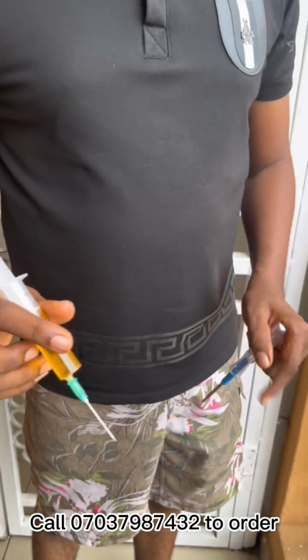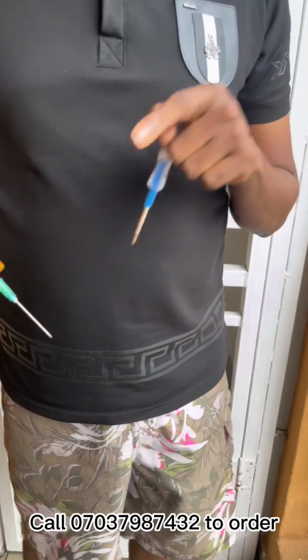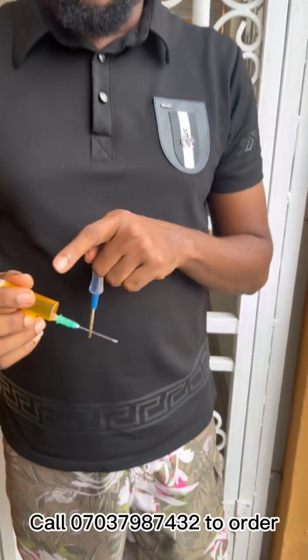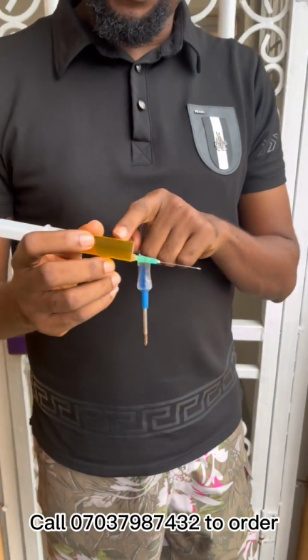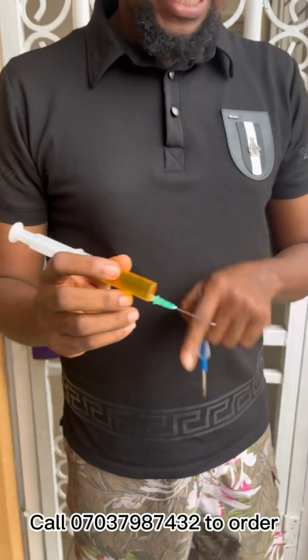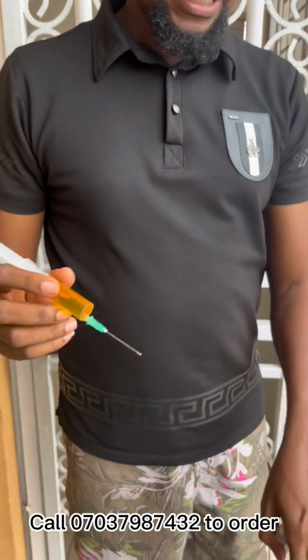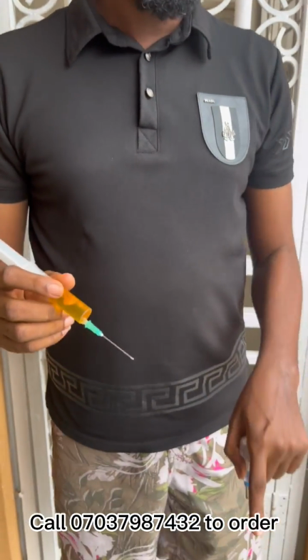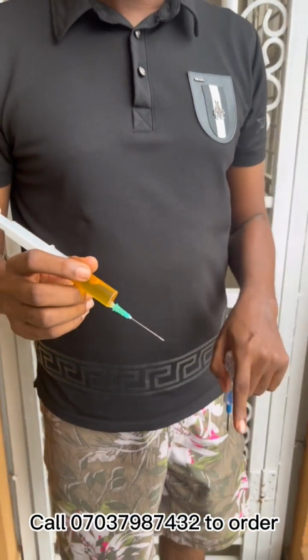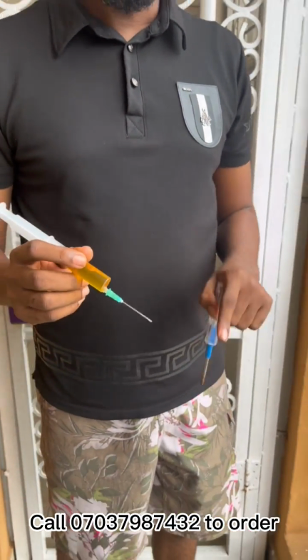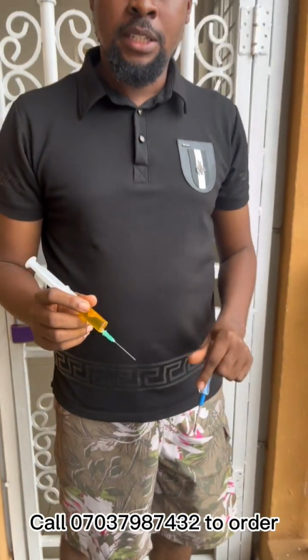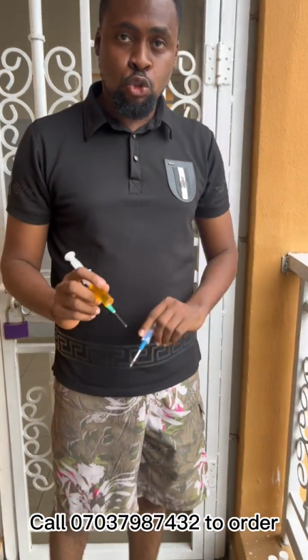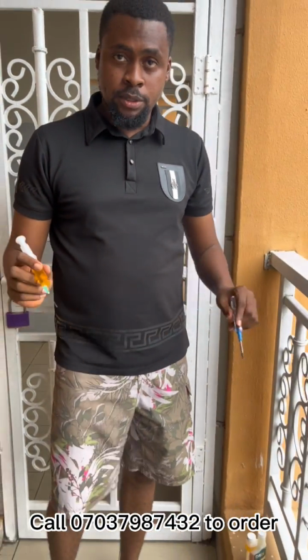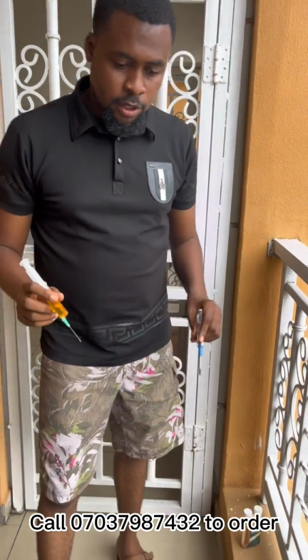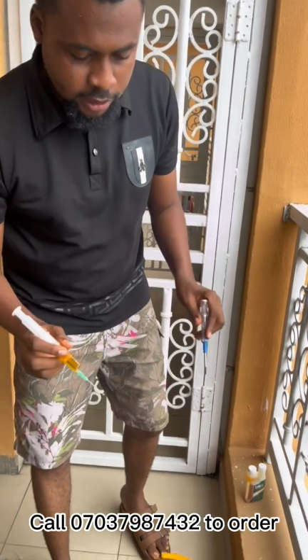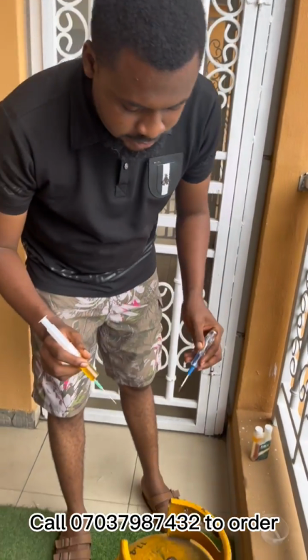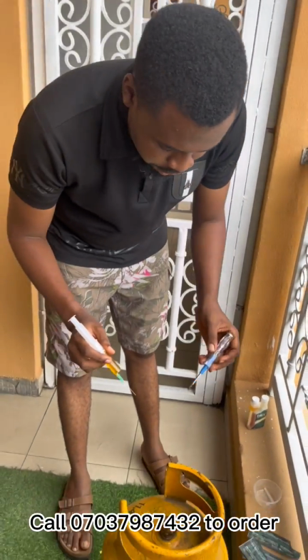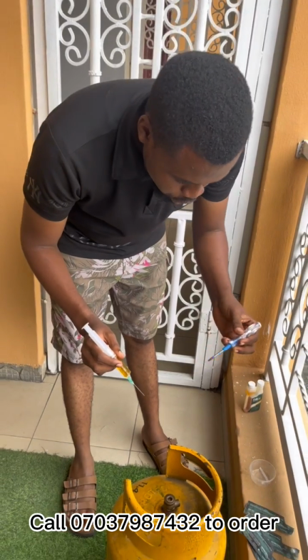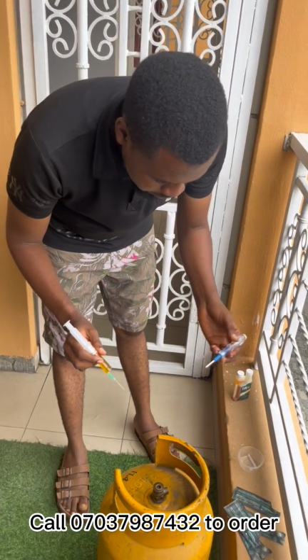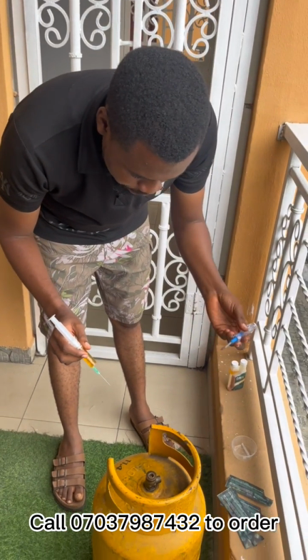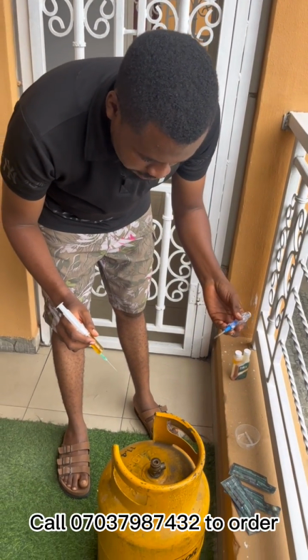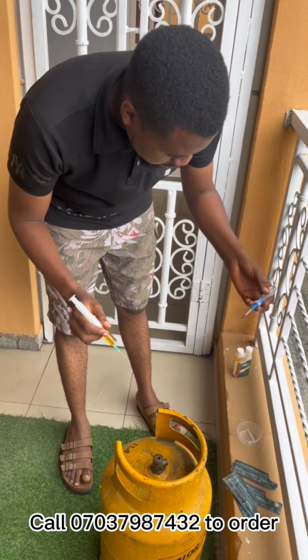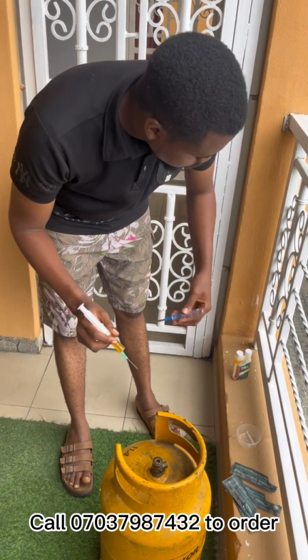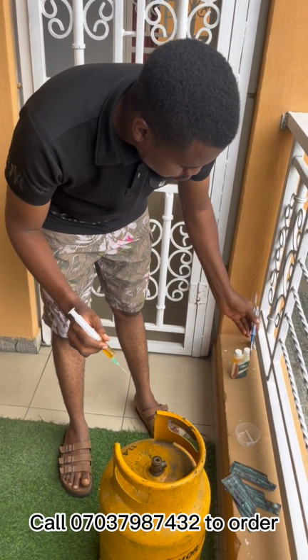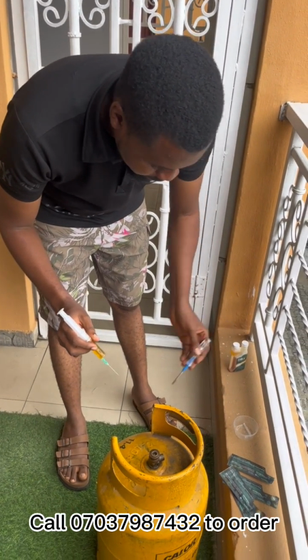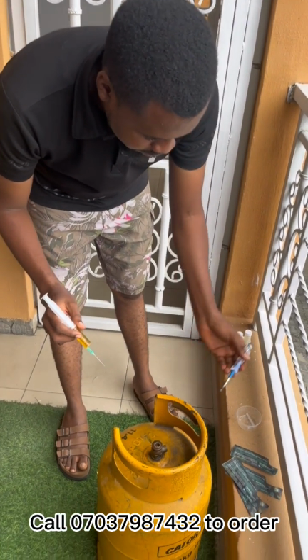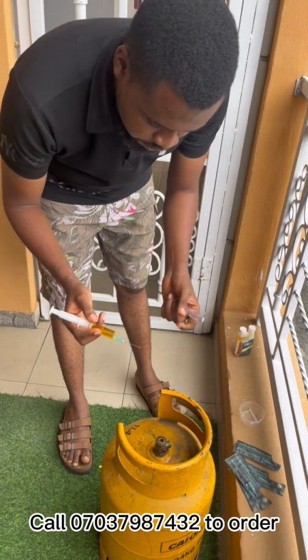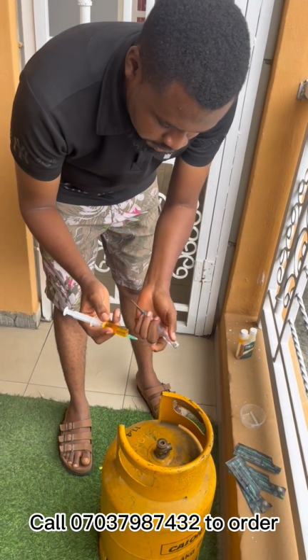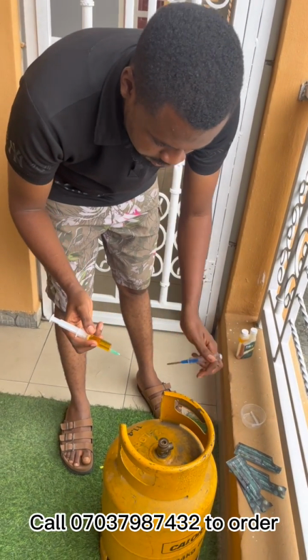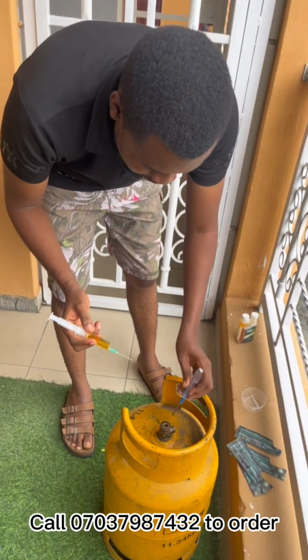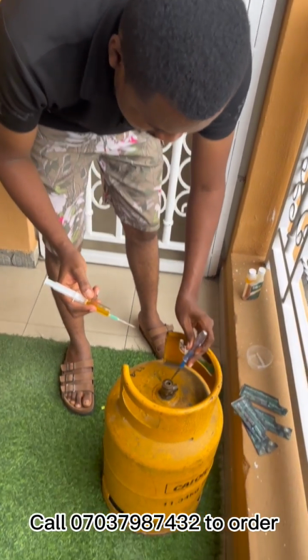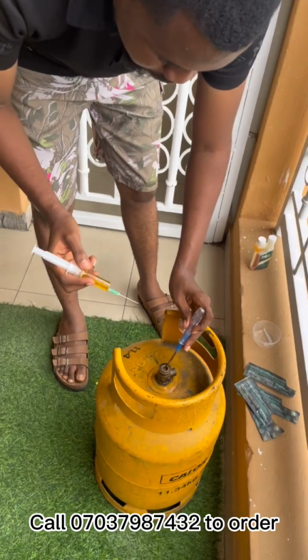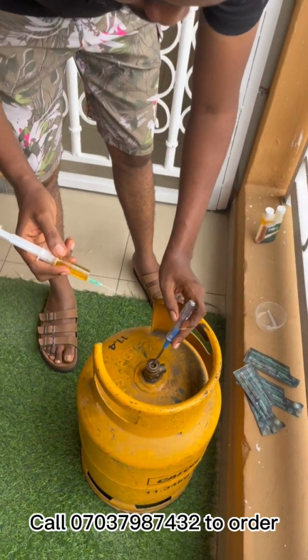Whatever volume — what you need is two mils of FFX inside a 12.5kg cylinder. Just two mils, not the entire sachet. To open the valve, use something like a screwdriver, or you can use the top of the syringe — the syringe cap — and then depress the knob in the middle.